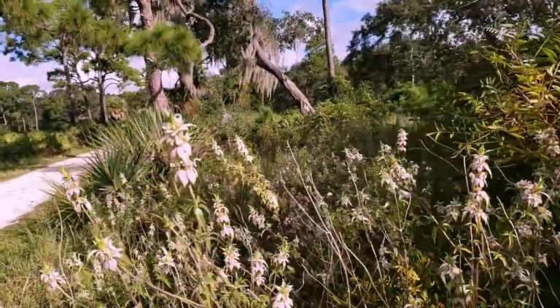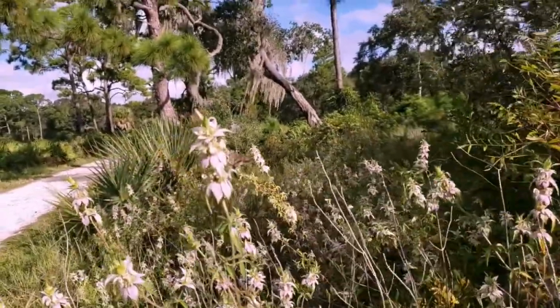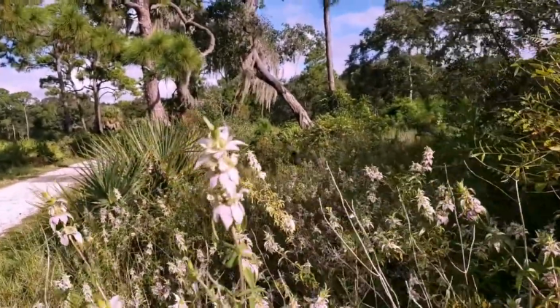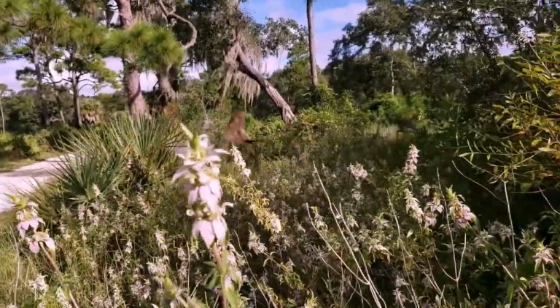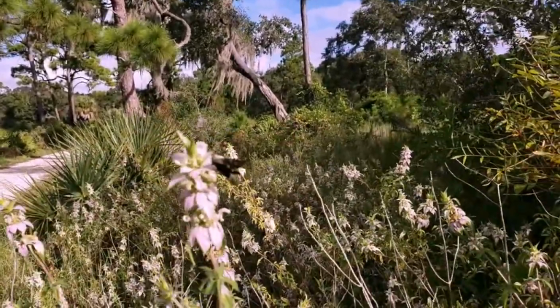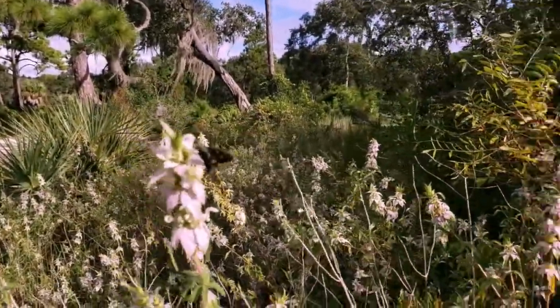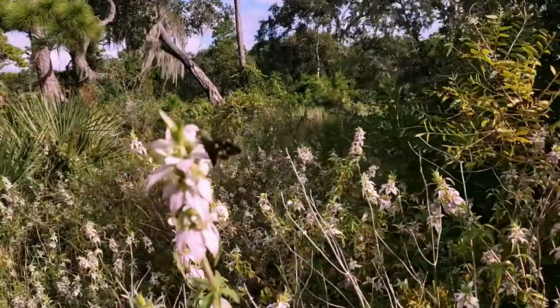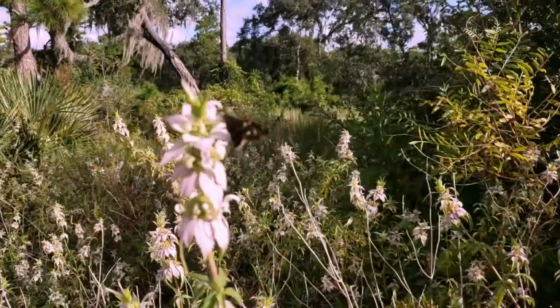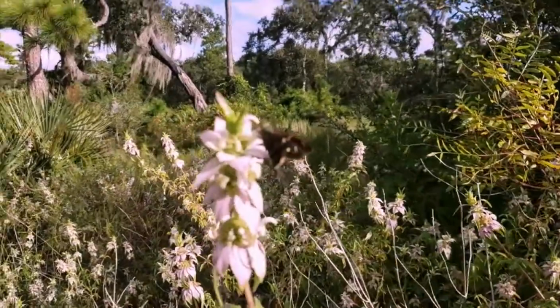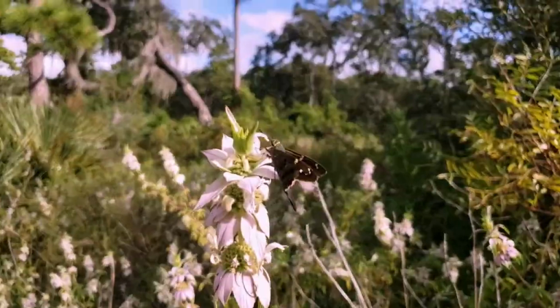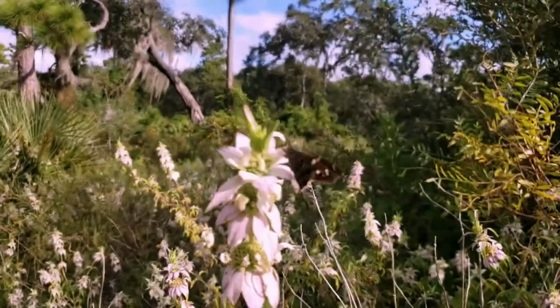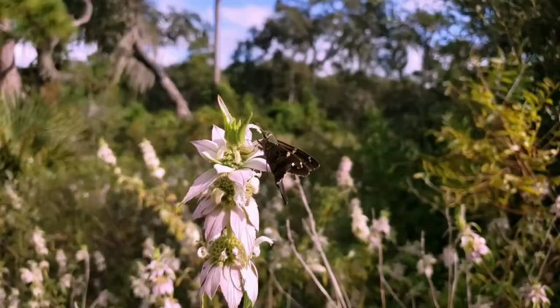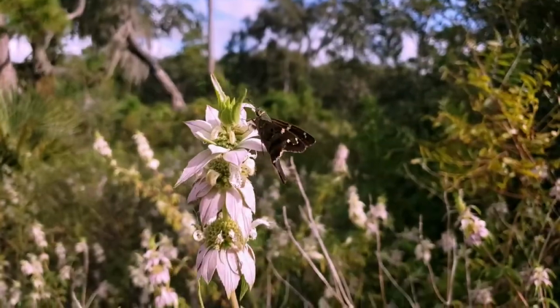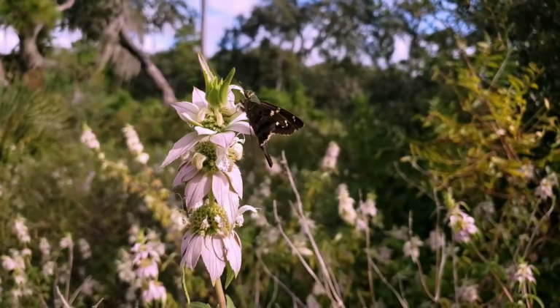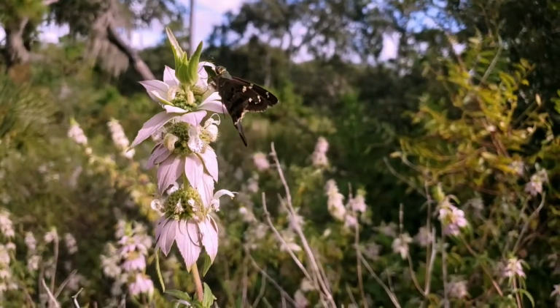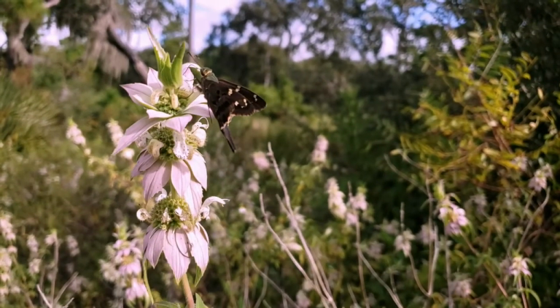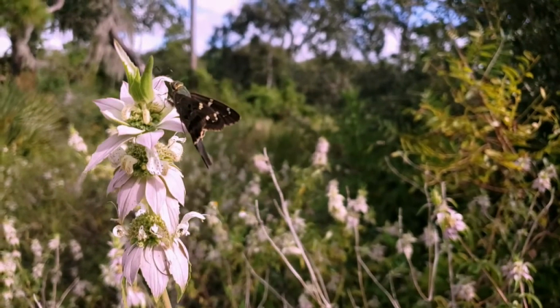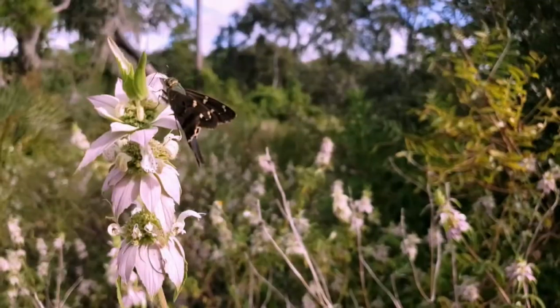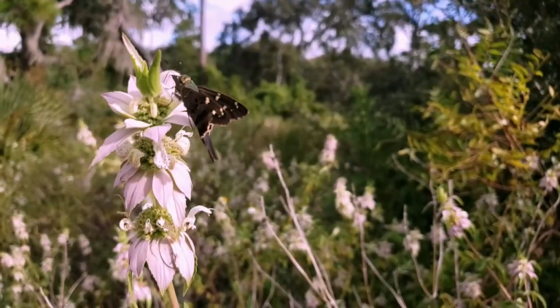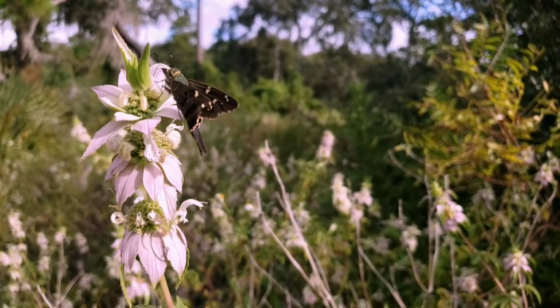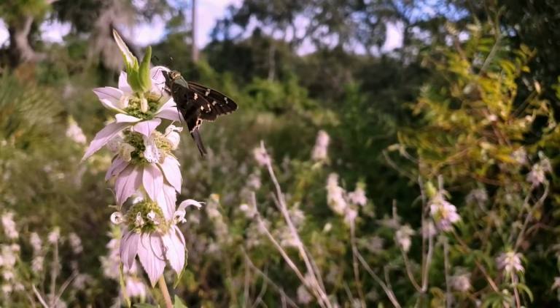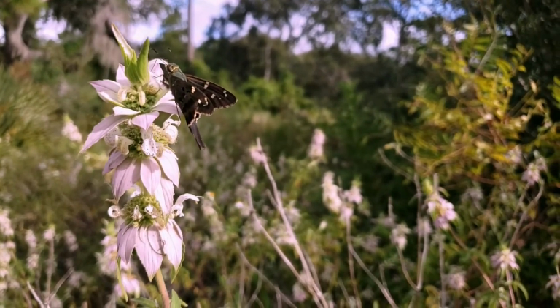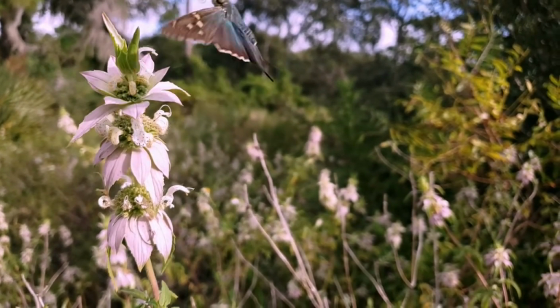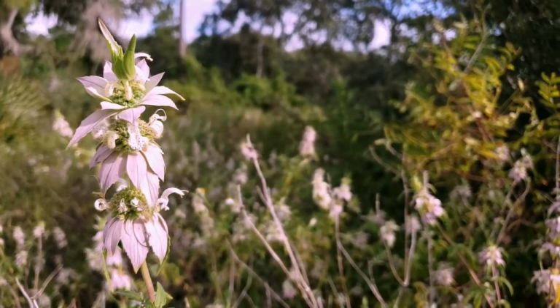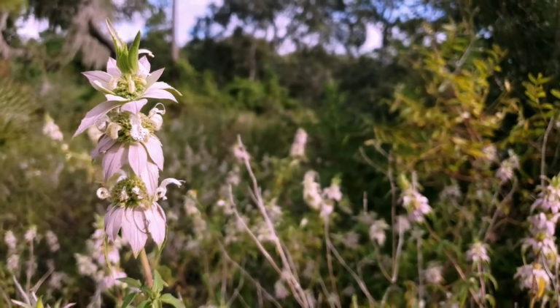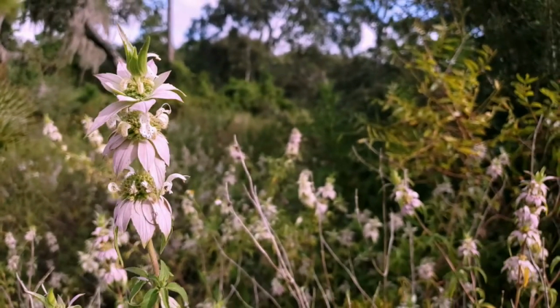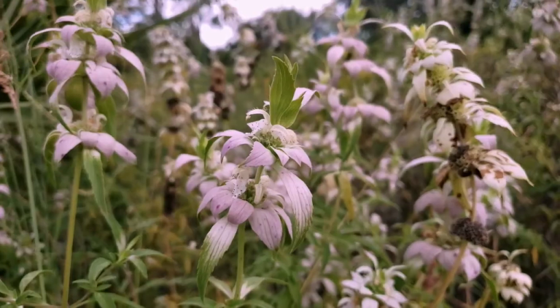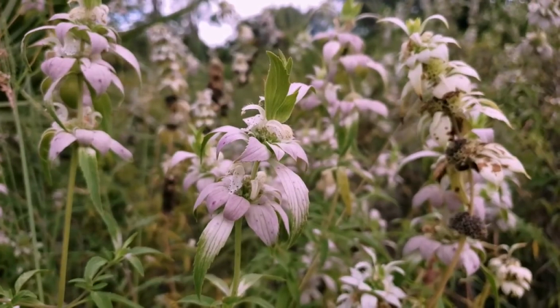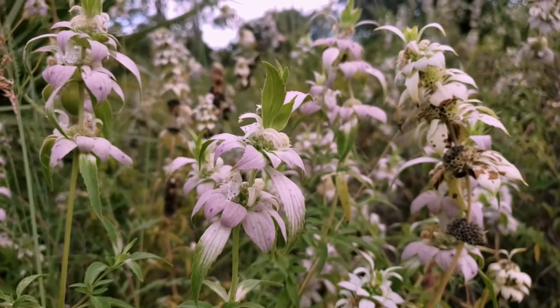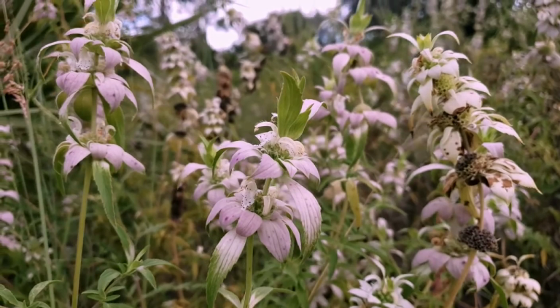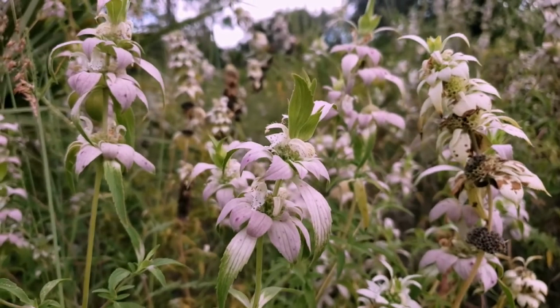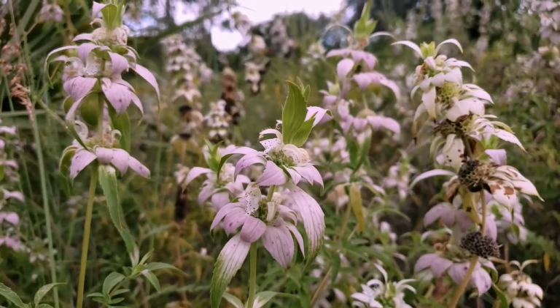Because of its height and ability to spread easily by seed, it should be used towards the back of the landscape or in a place all its own. As a perennial, Spotted Bee Balm will come back each year and can be divided to produce more plants in the spring when there's new growth.